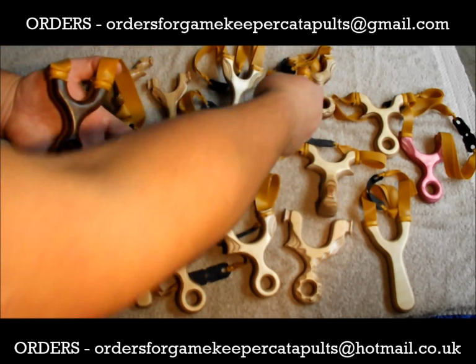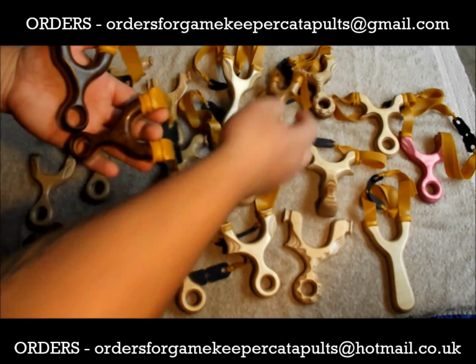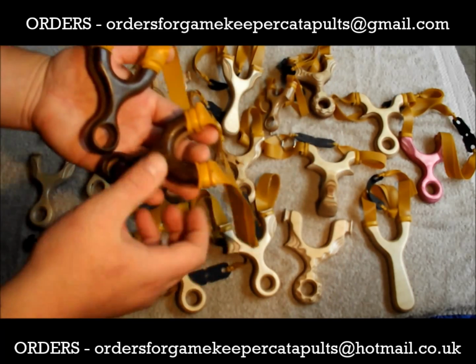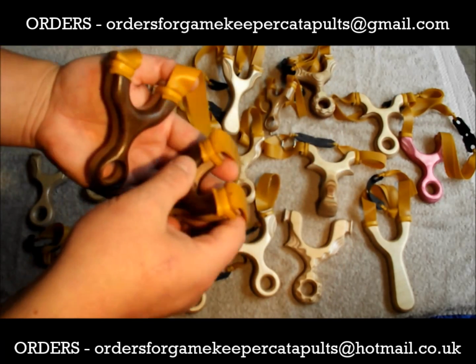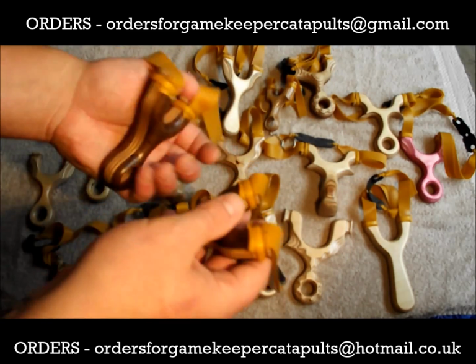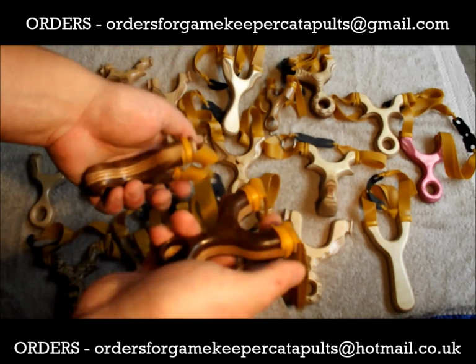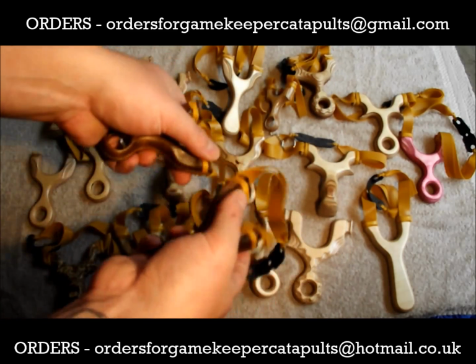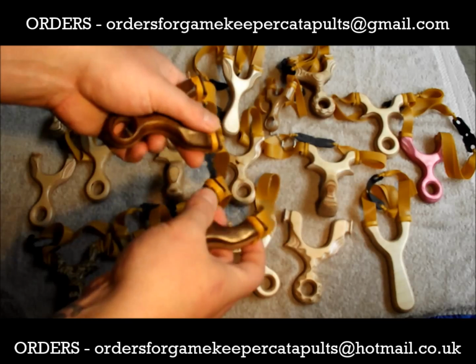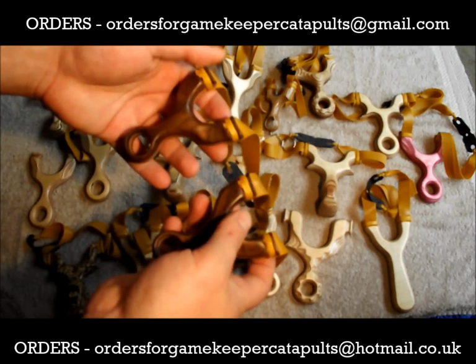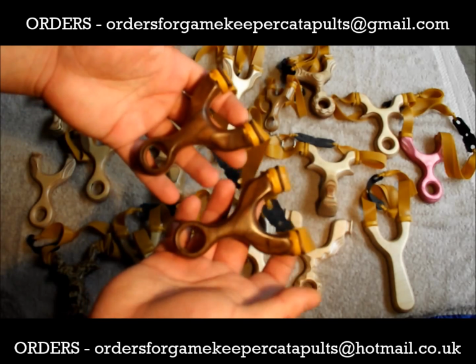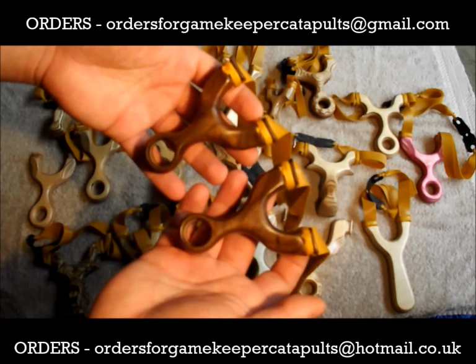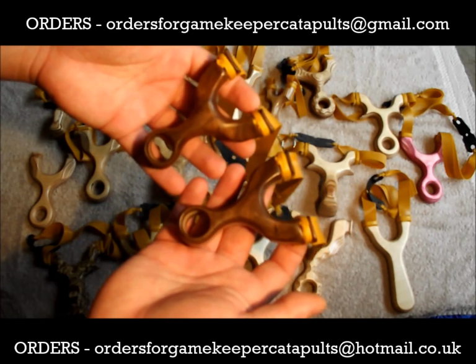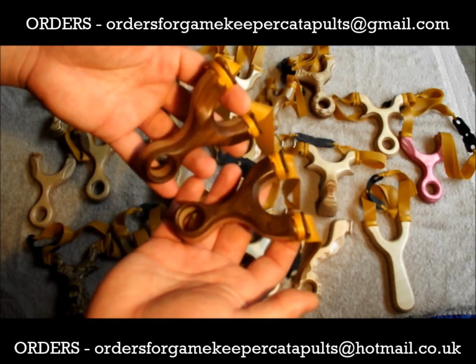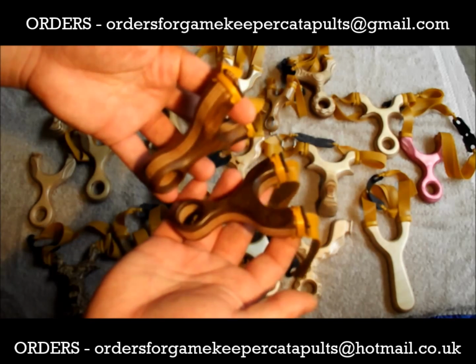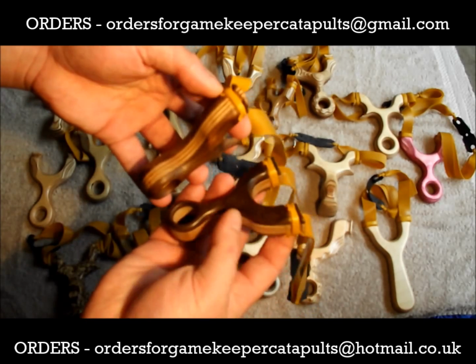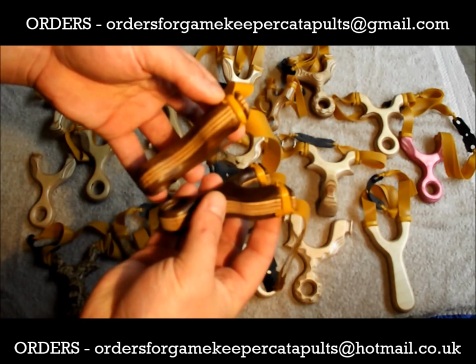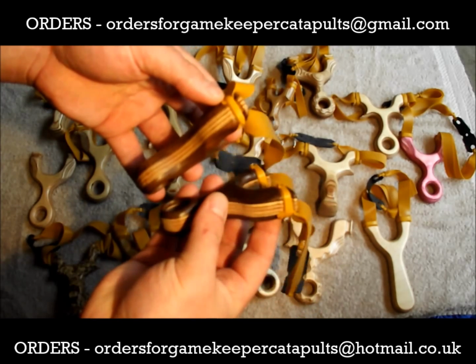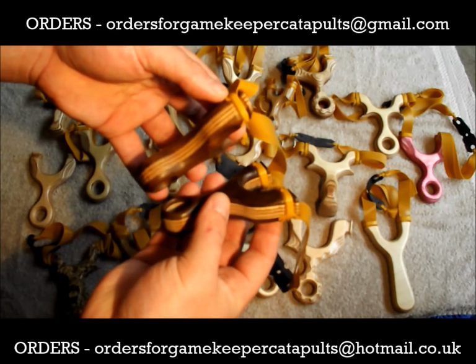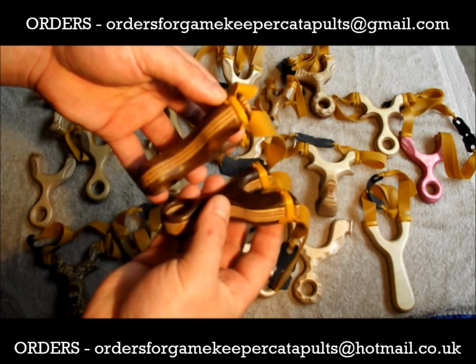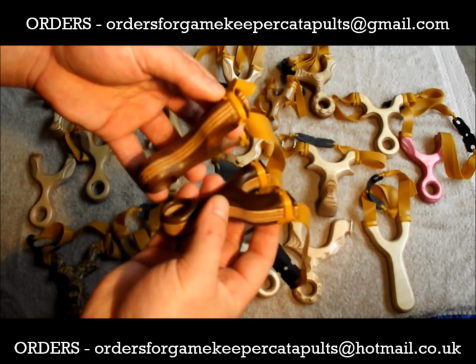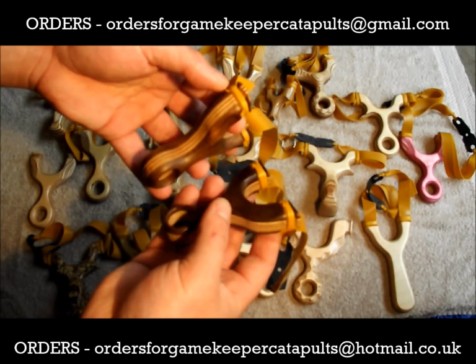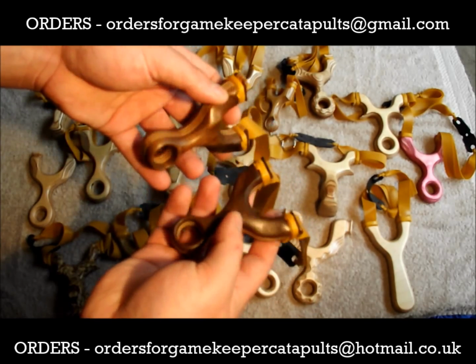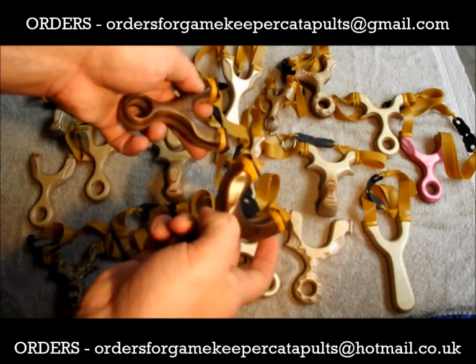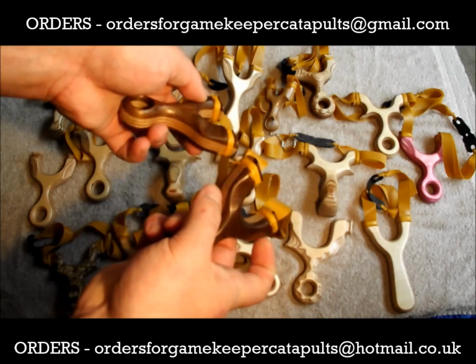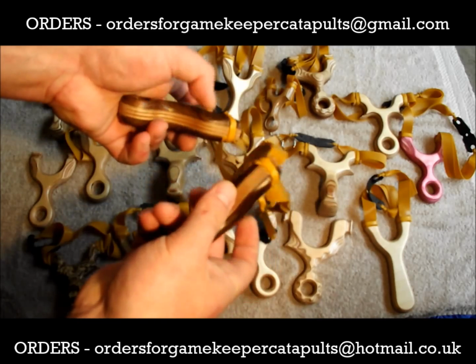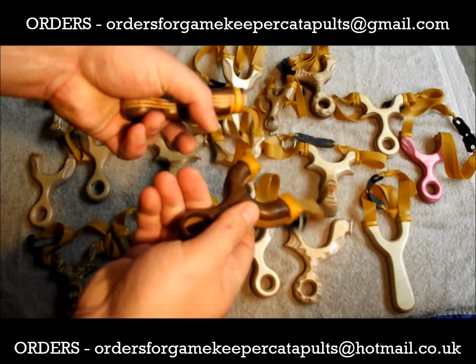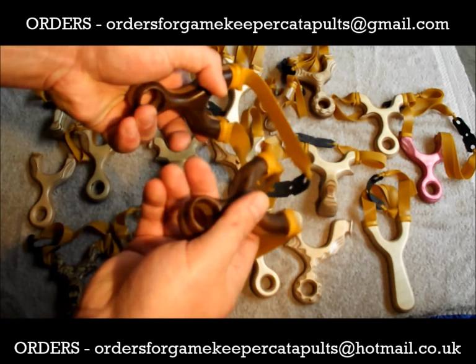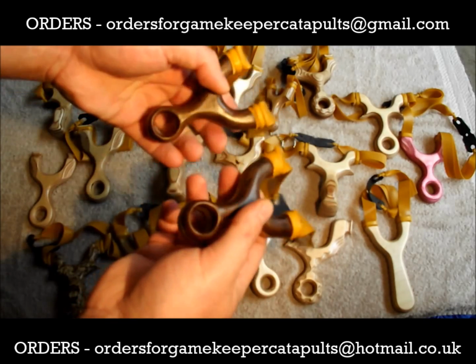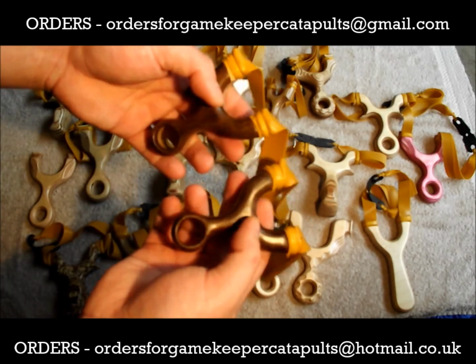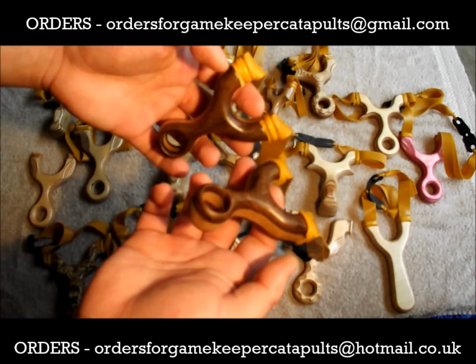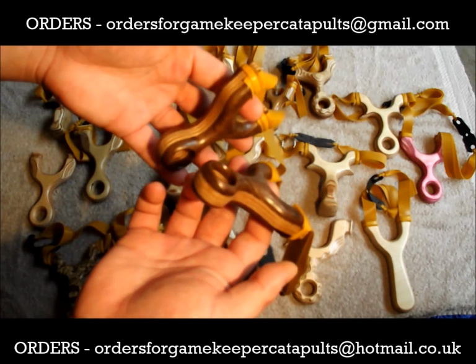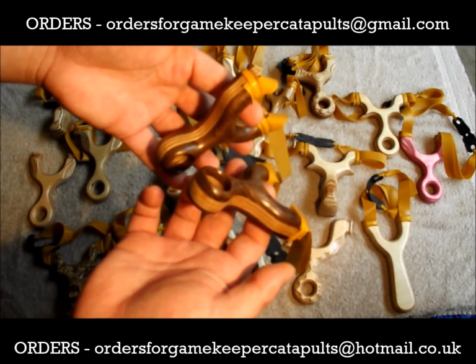These two — American black walnut laminates, mini Rabbit Stoppers Mark 2s, with multiplex core for the strength. Two little beauties these.